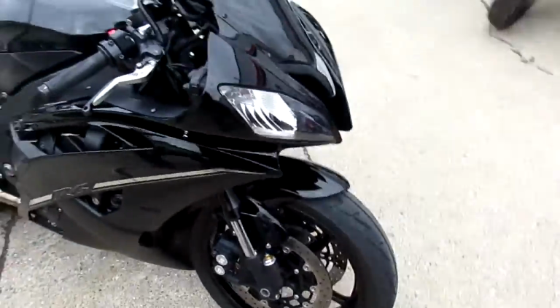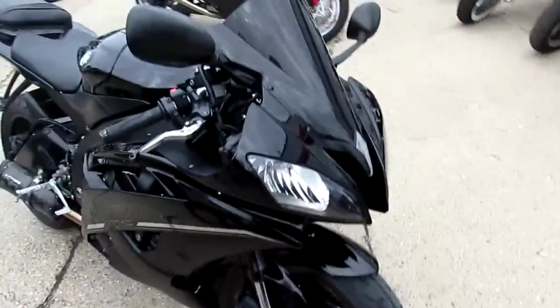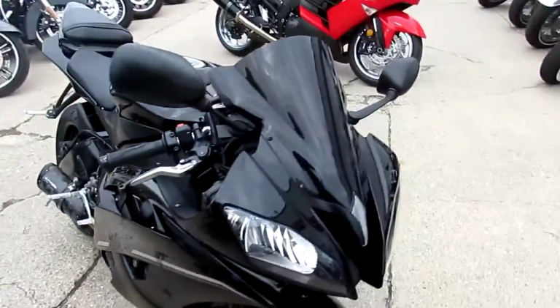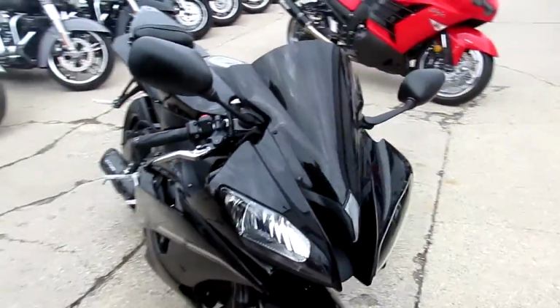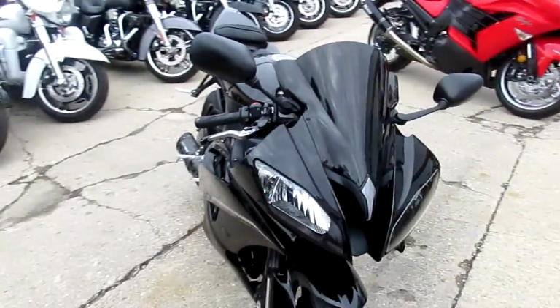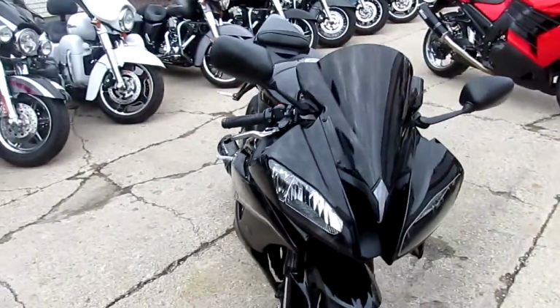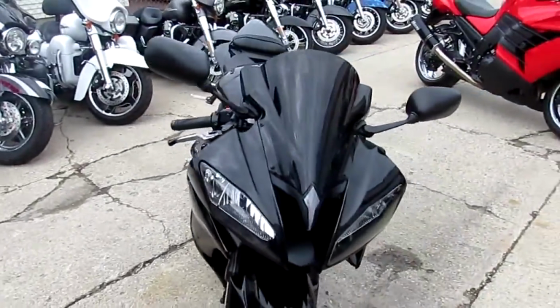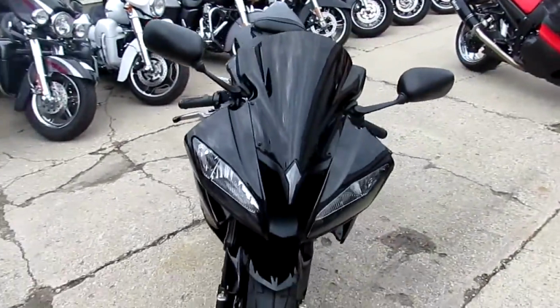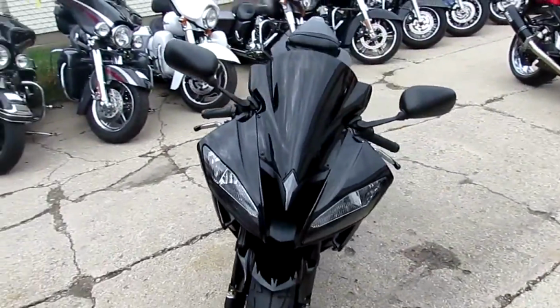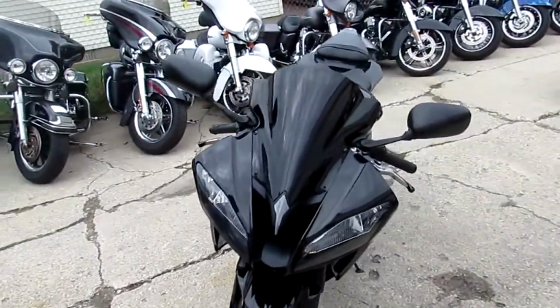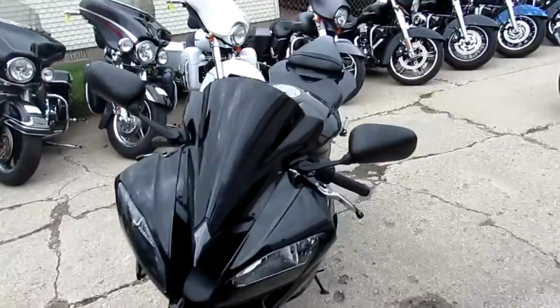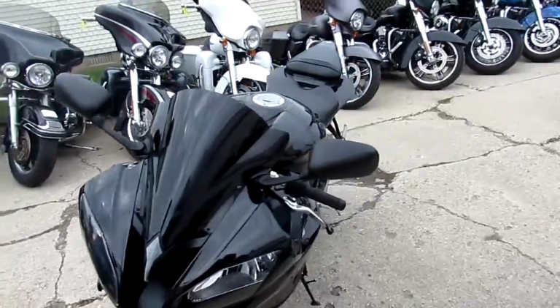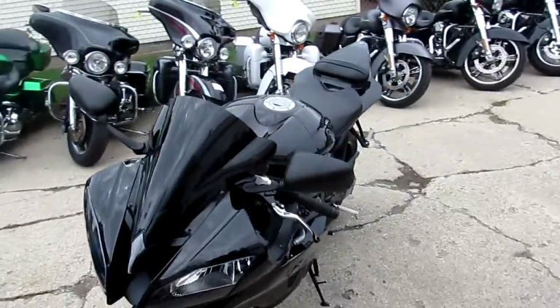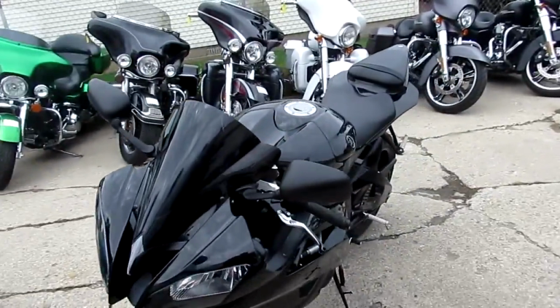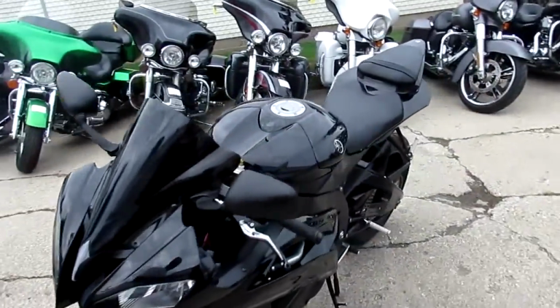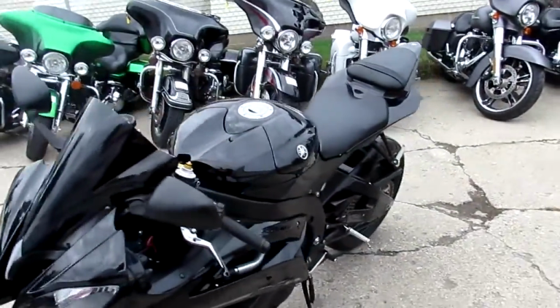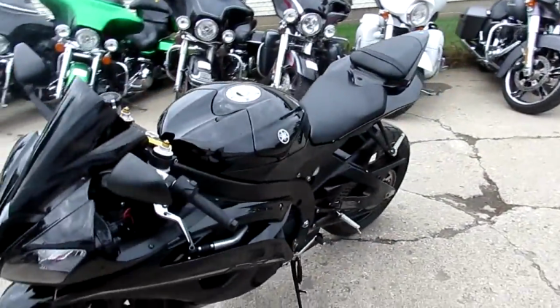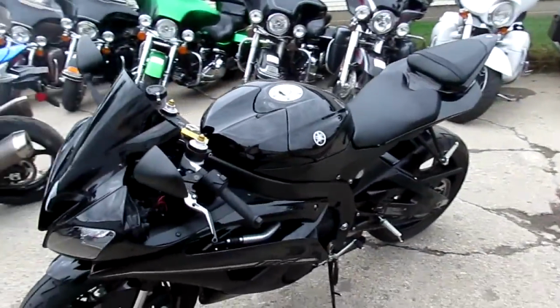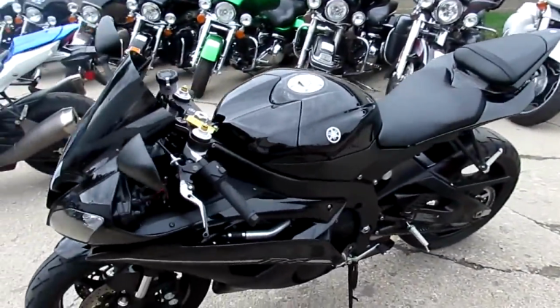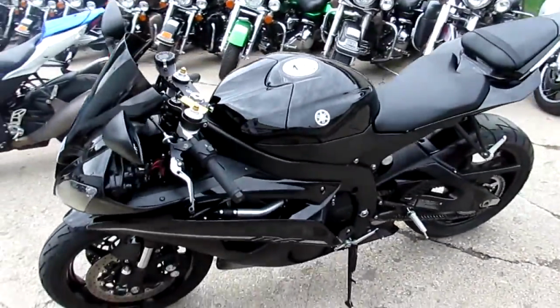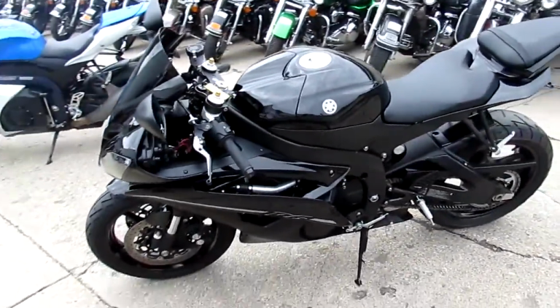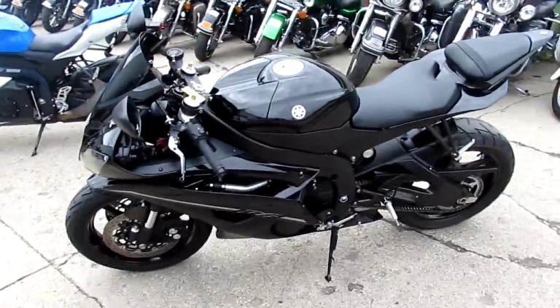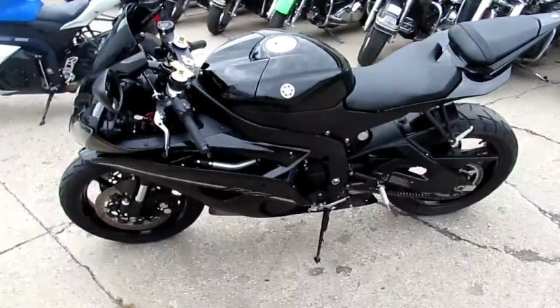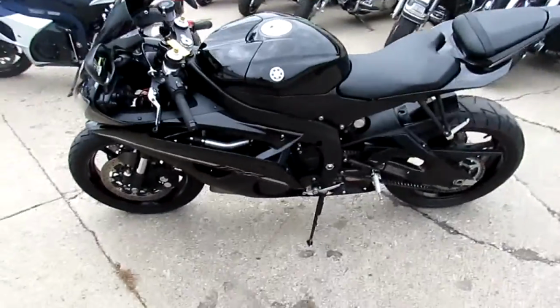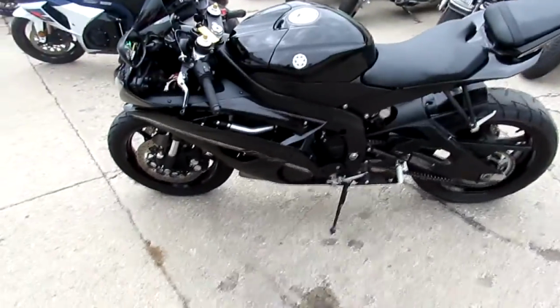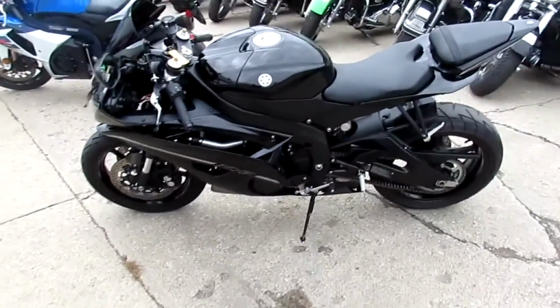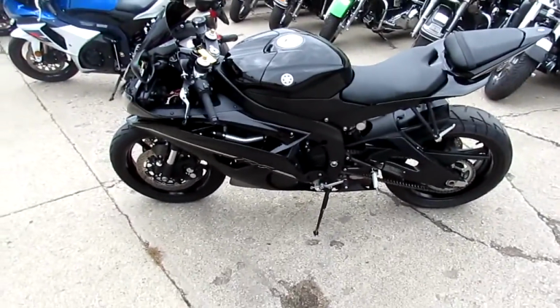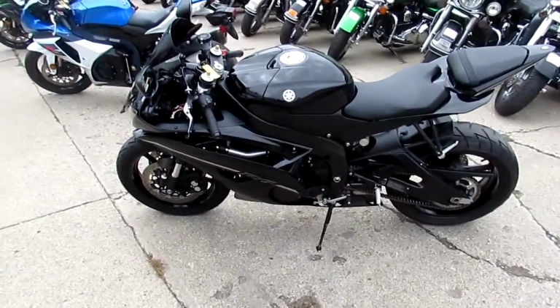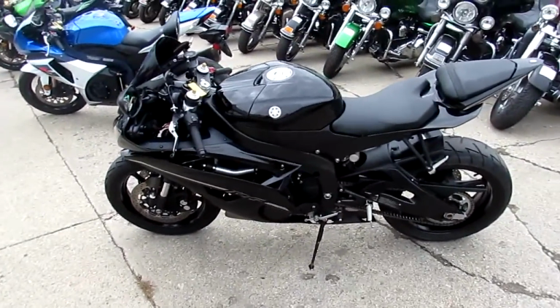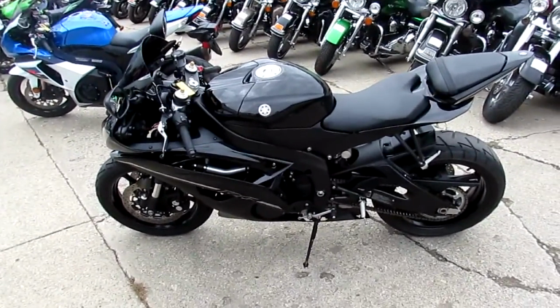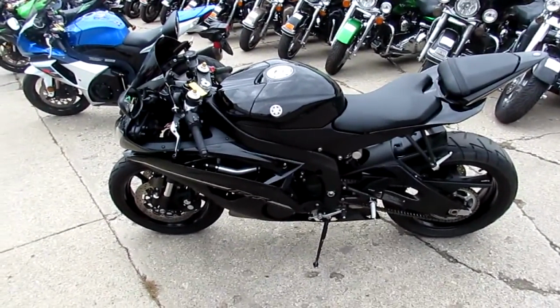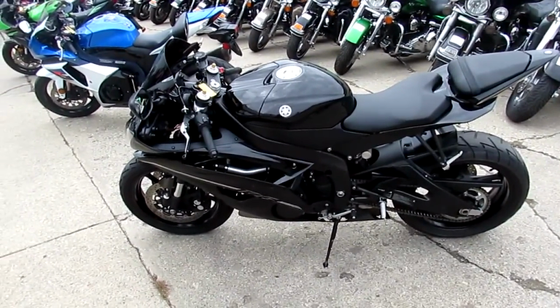It's got the Two Brothers Black Series exhaust, CRG levers, fender eliminator kit with both LED brake light and turn signals, flush mount front turn signals, and a tinted windscreen. This thing's loaded up with everything.